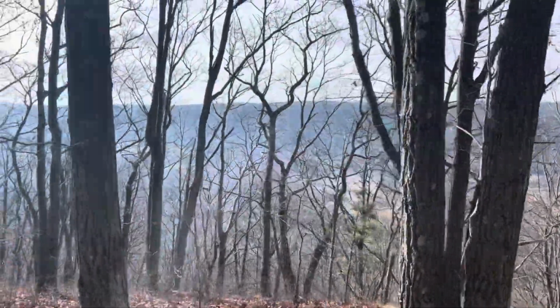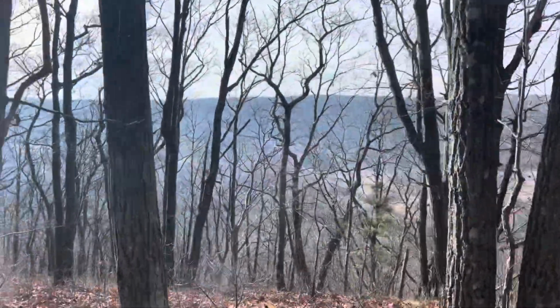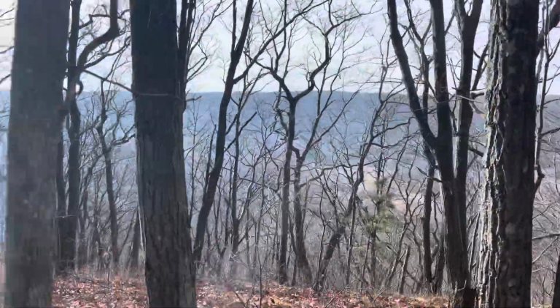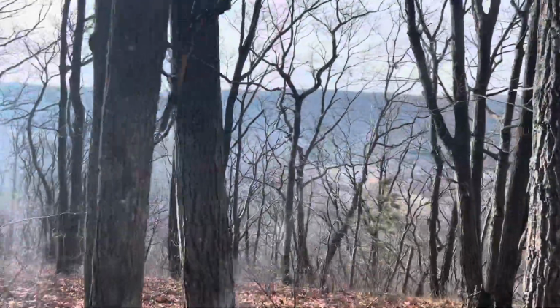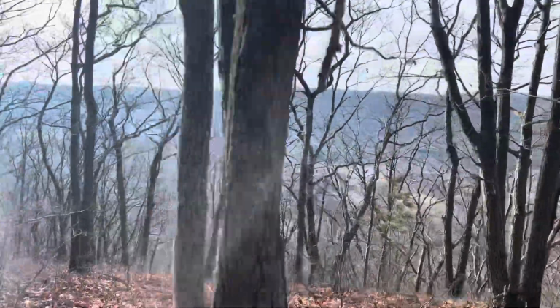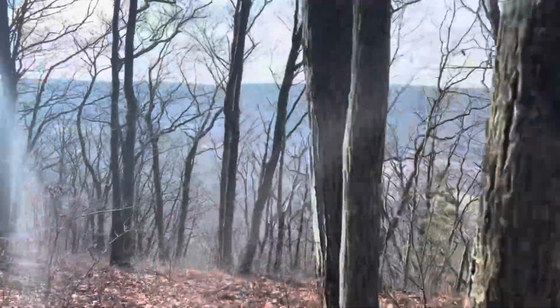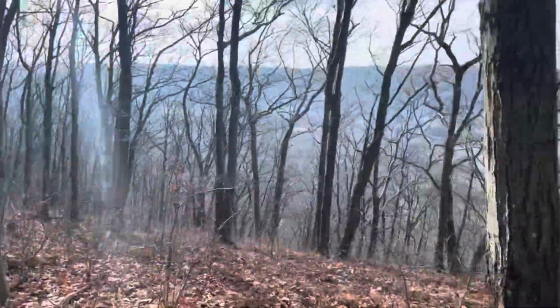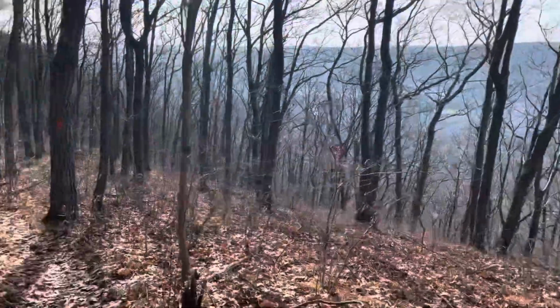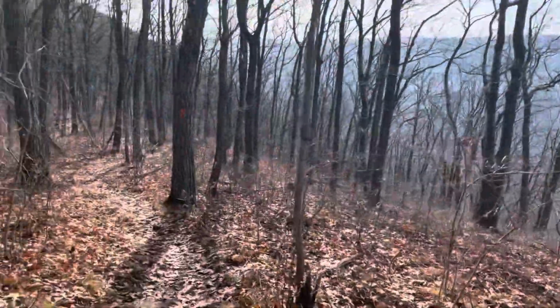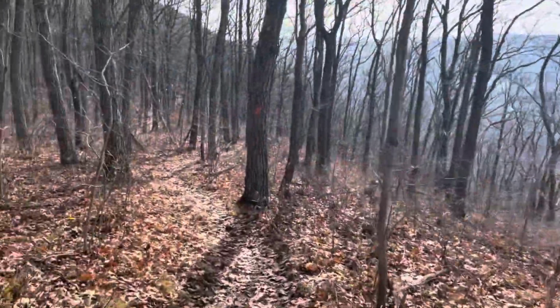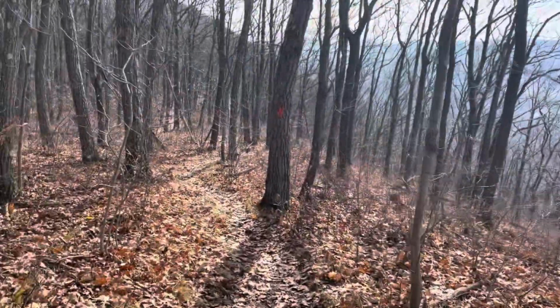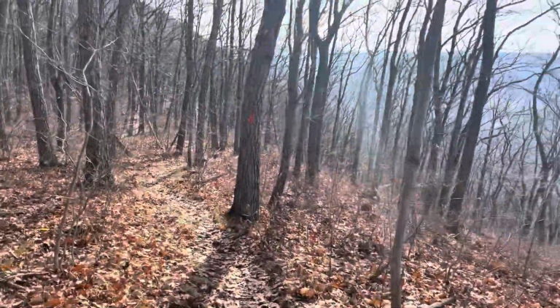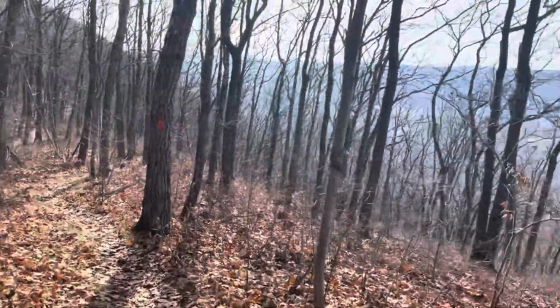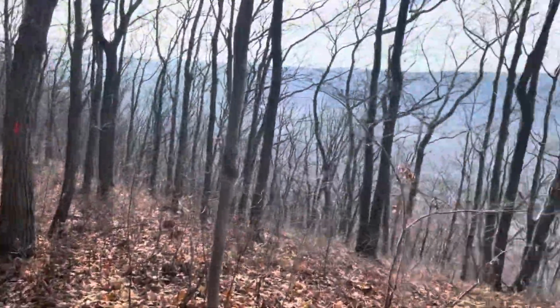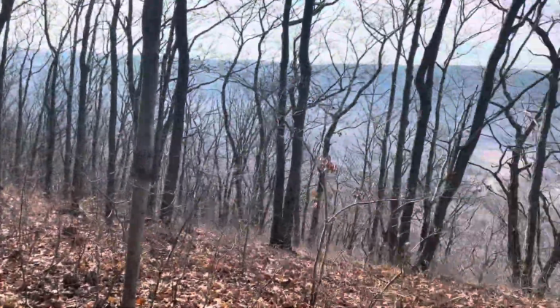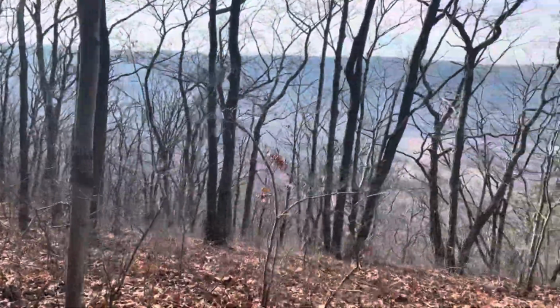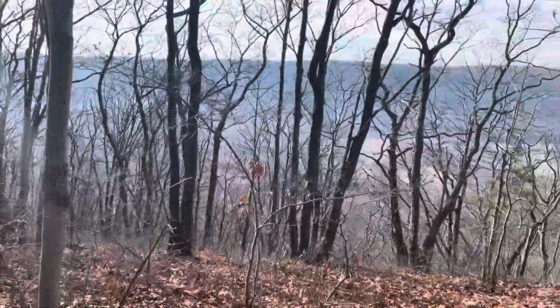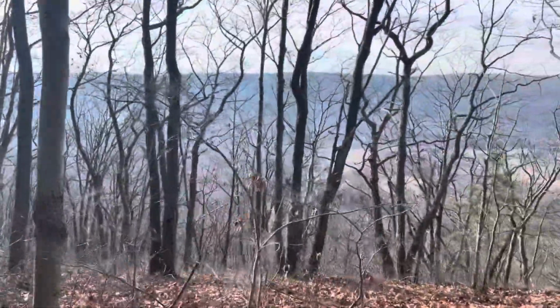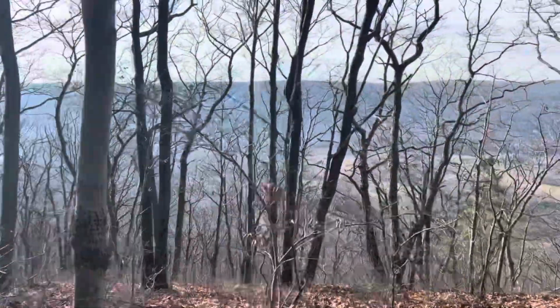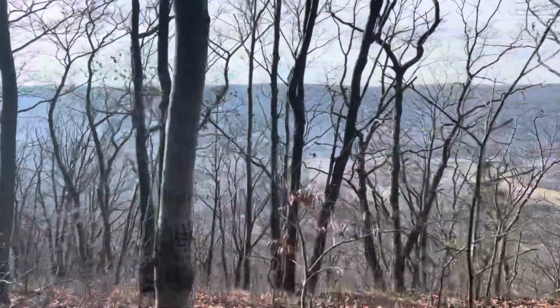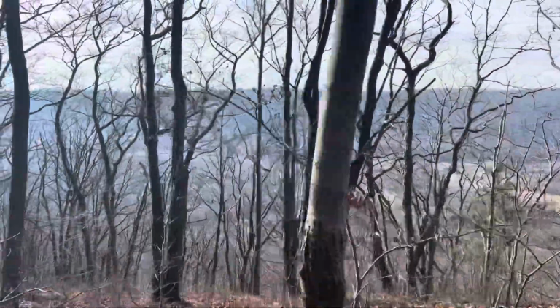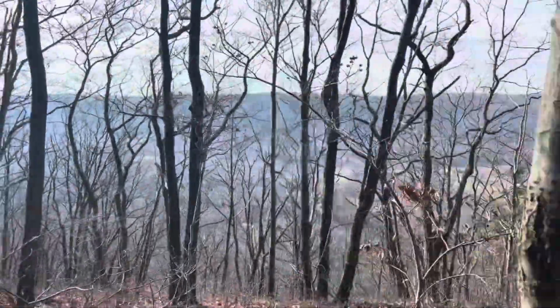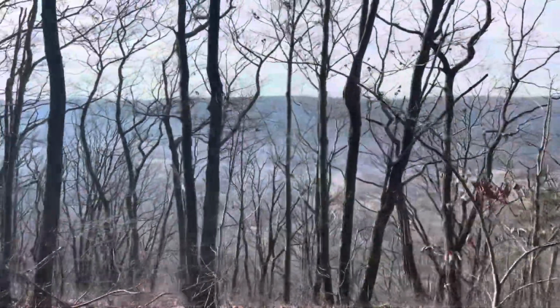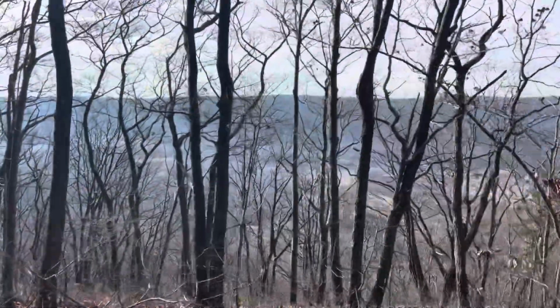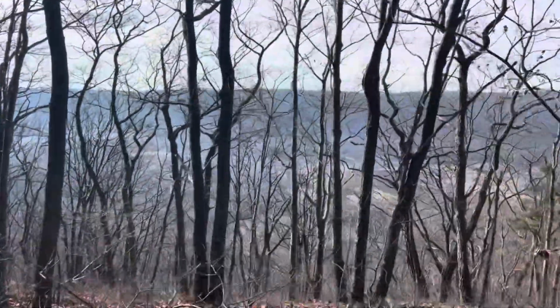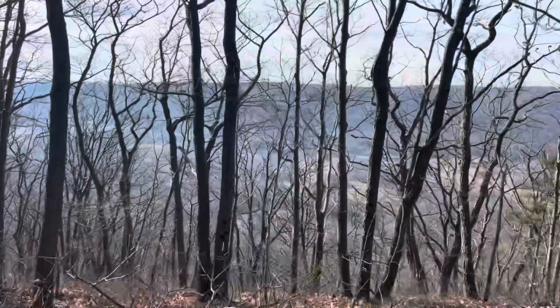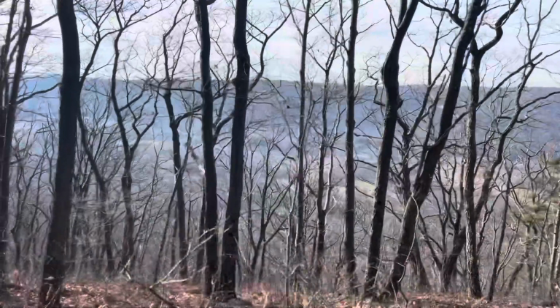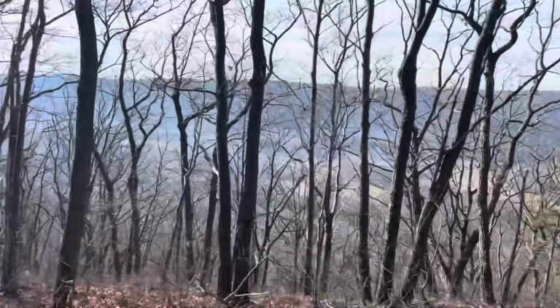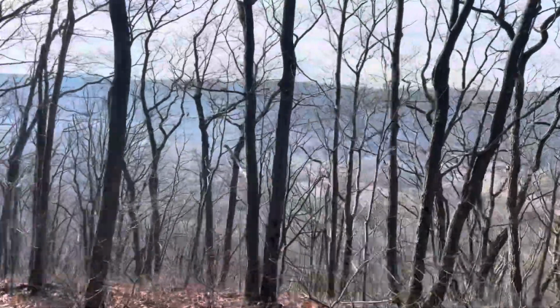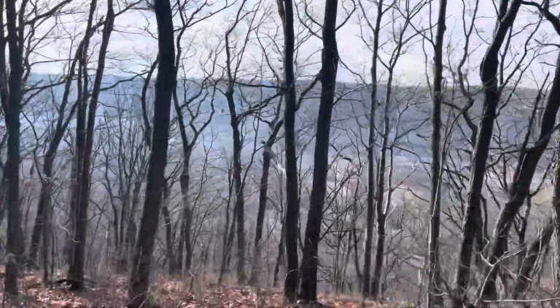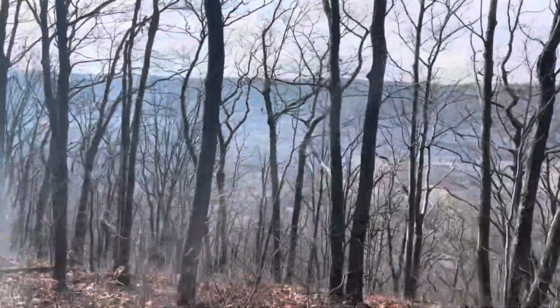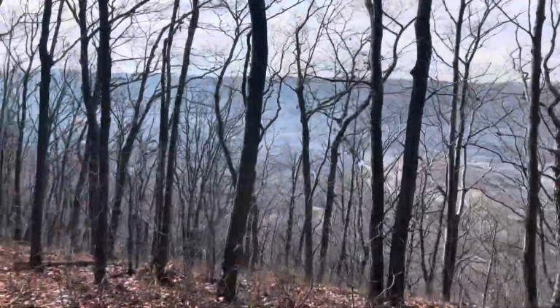So we're just starting off going downhill right along the ridge, getting a good view all the way down.